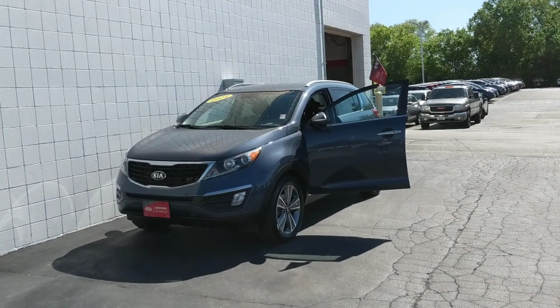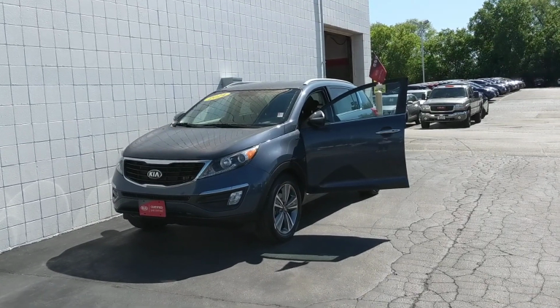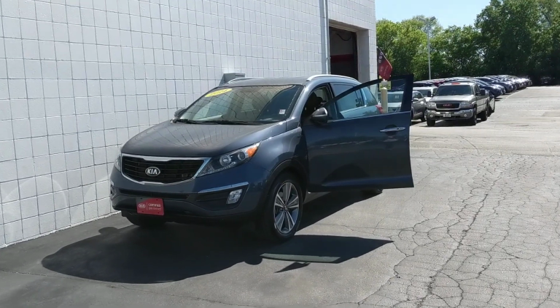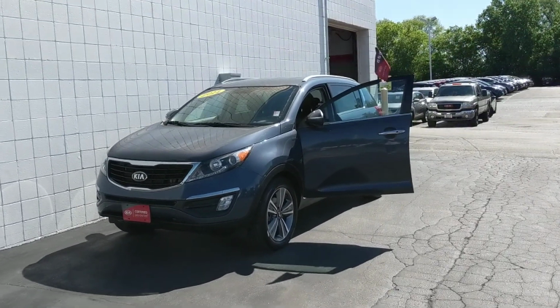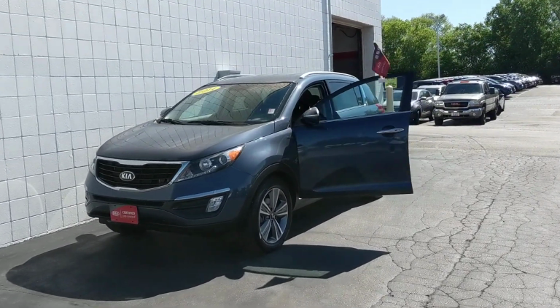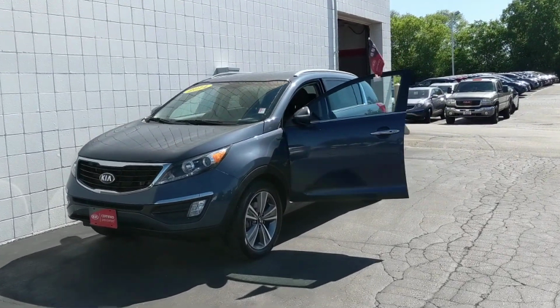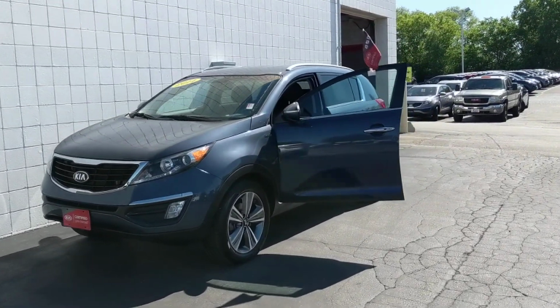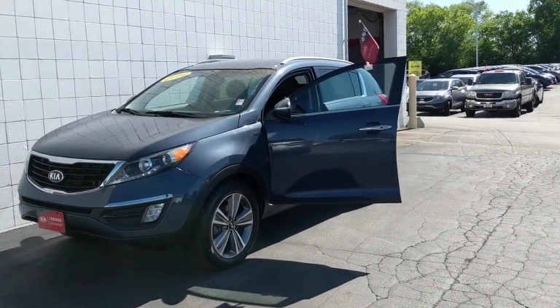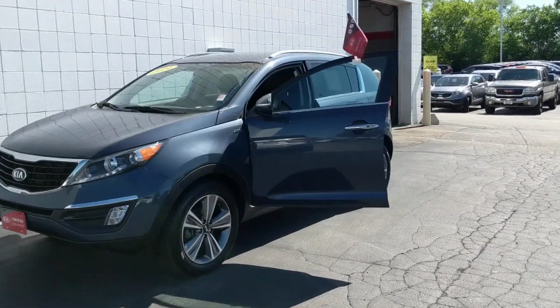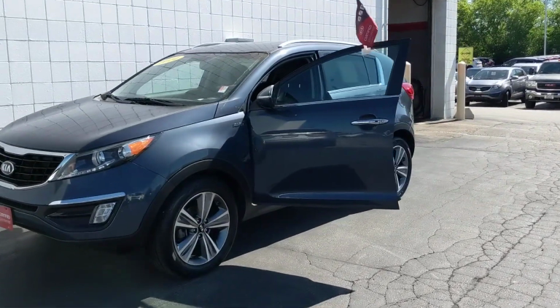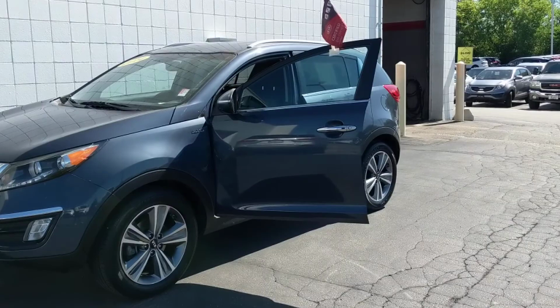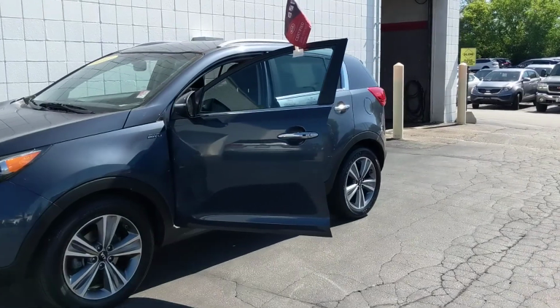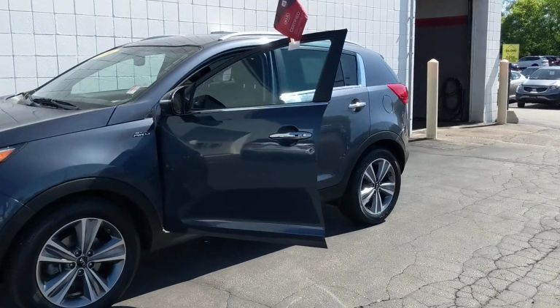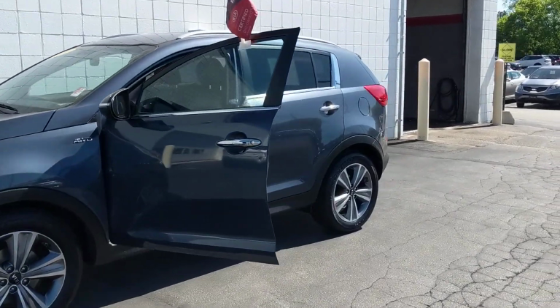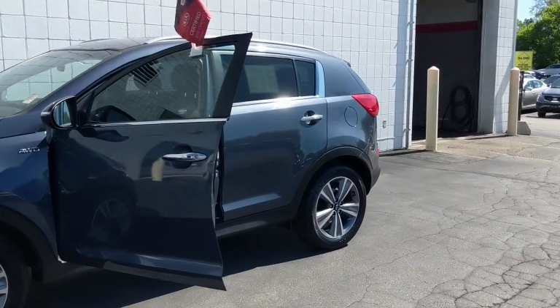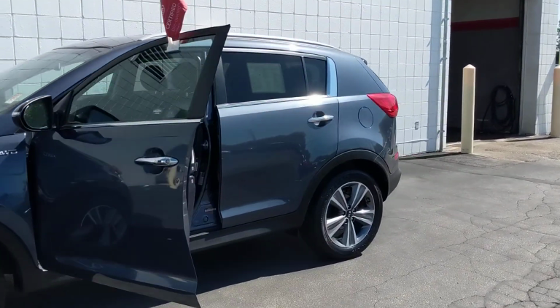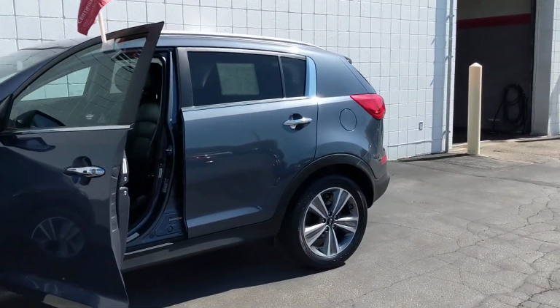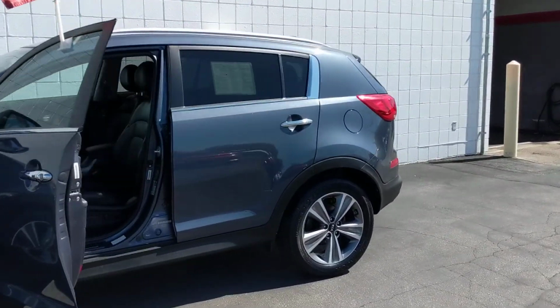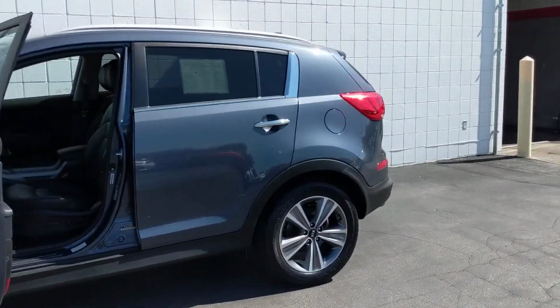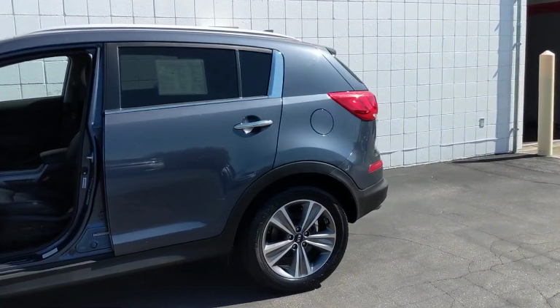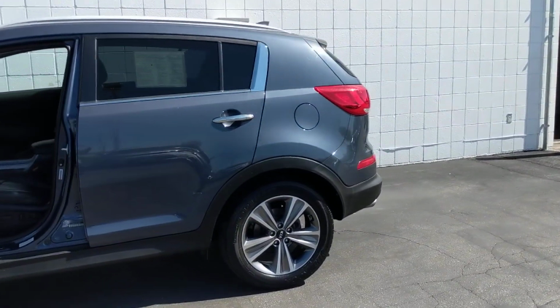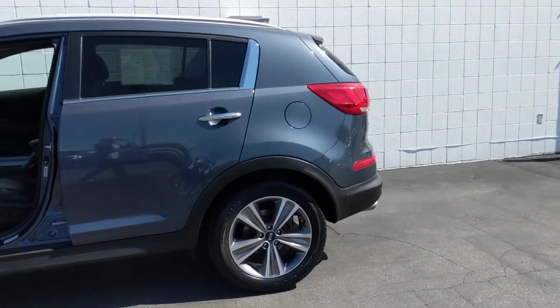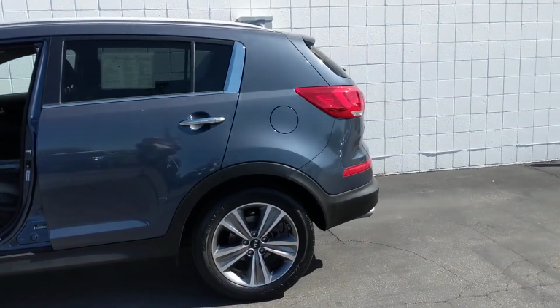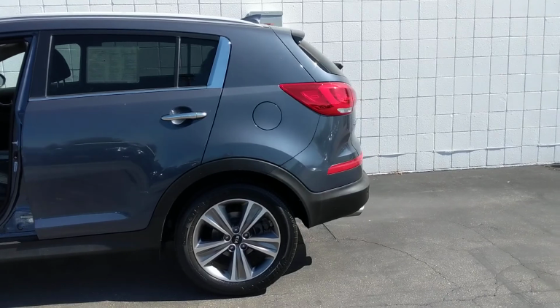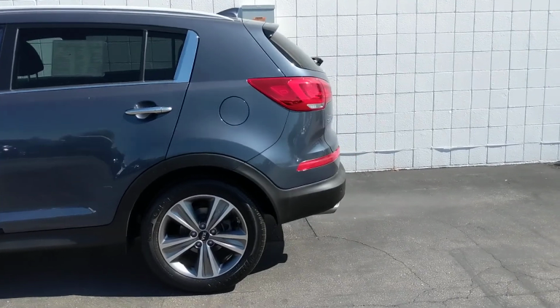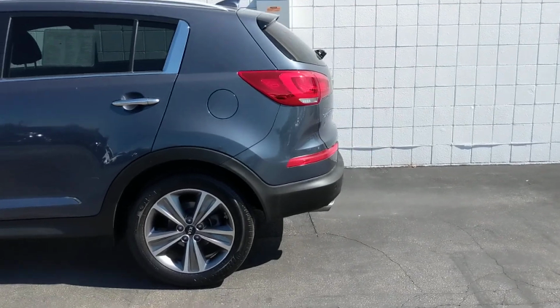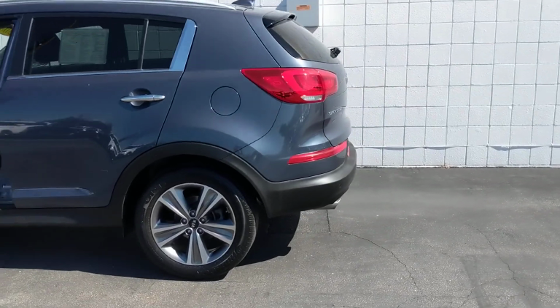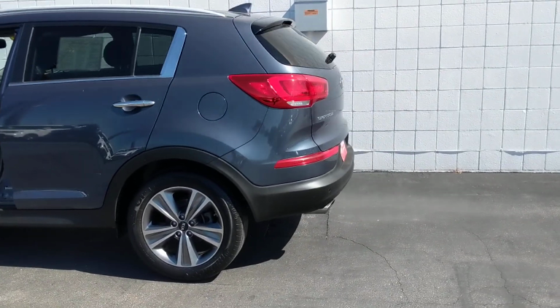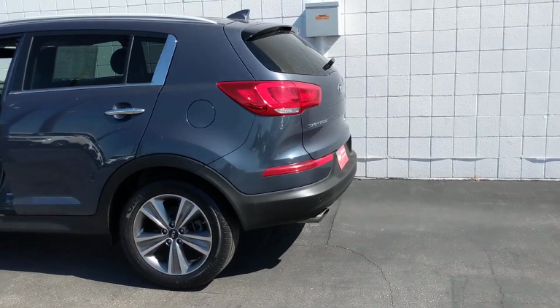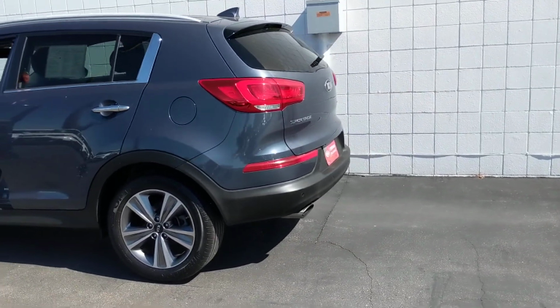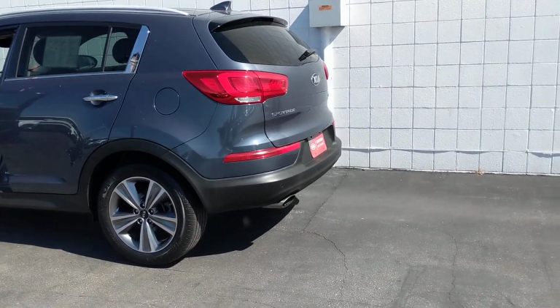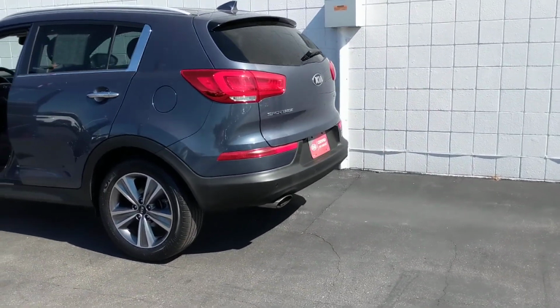We have this 2014 Kia Sportage, this beautiful car with a well-maintained Carfax. This vehicle has been inspected by our factory certified technicians and it is Kia certified pre-owned with a 10-year, 100,000-mile powertrain warranty still intact.